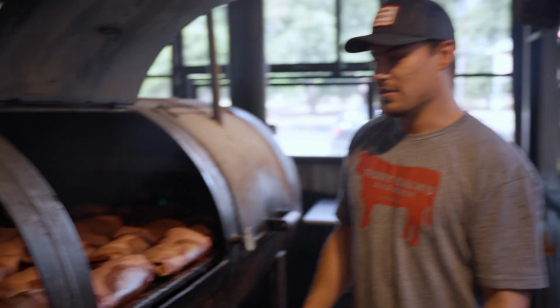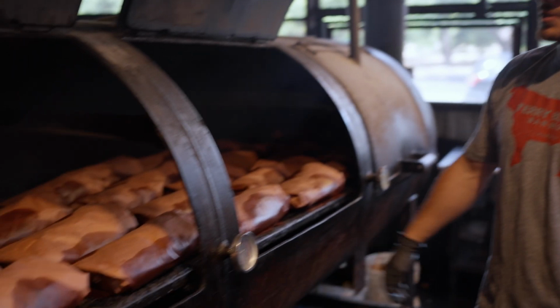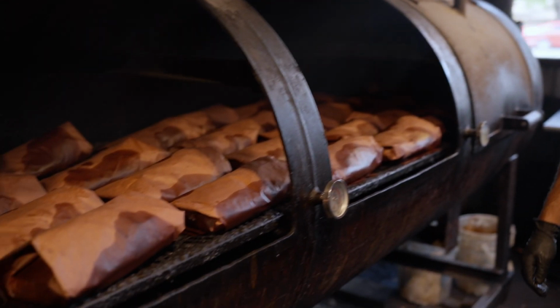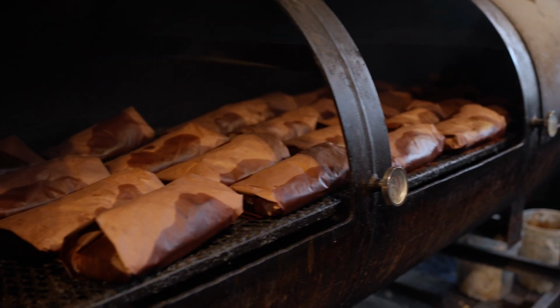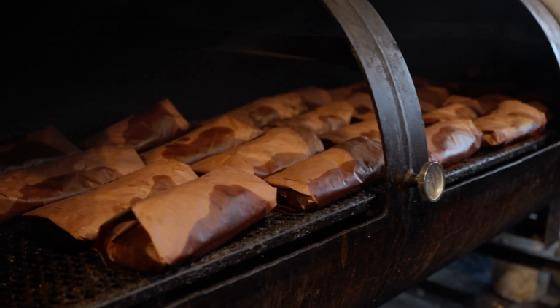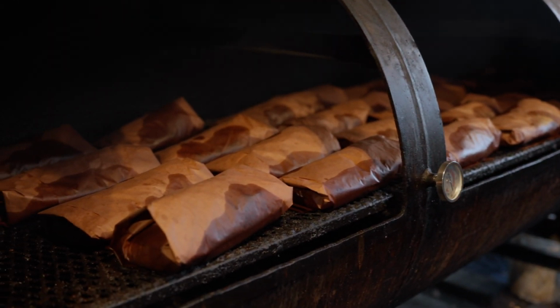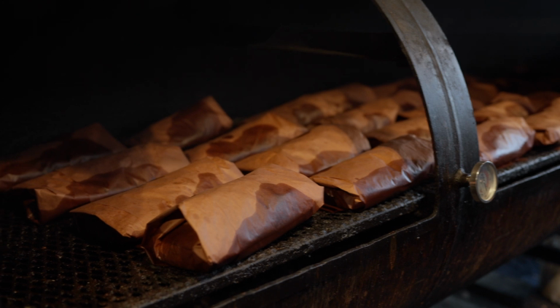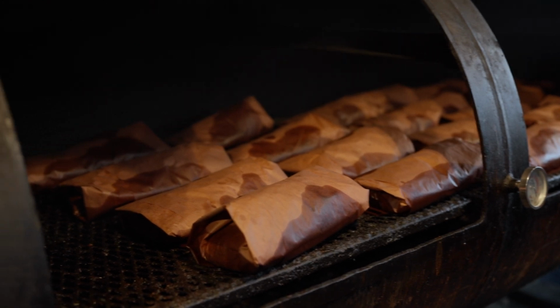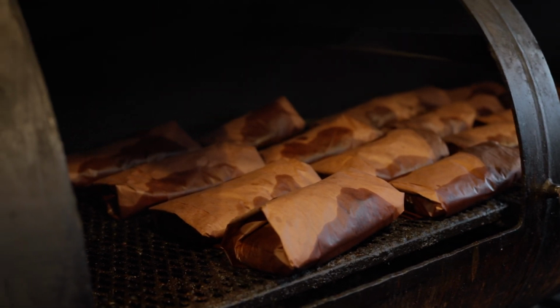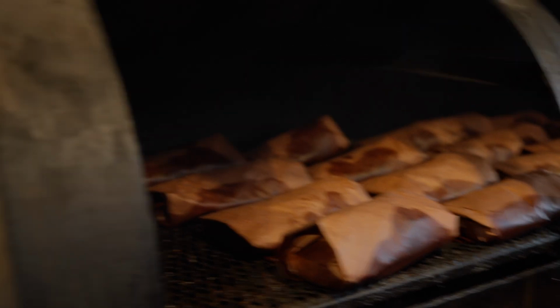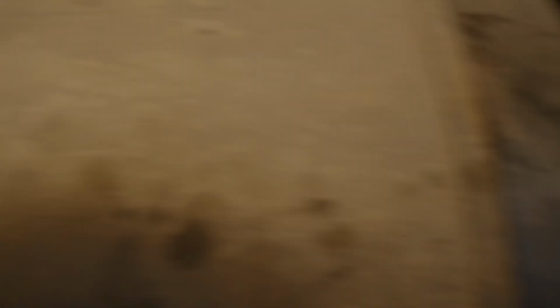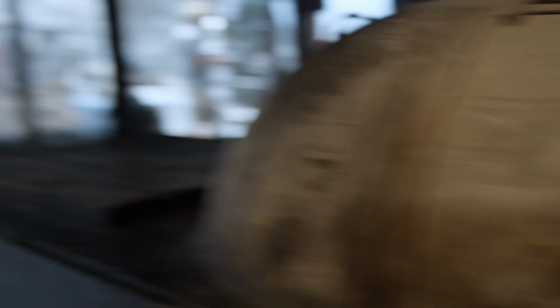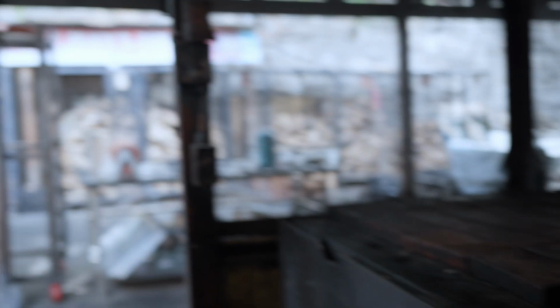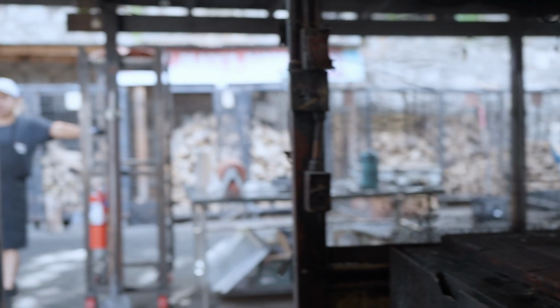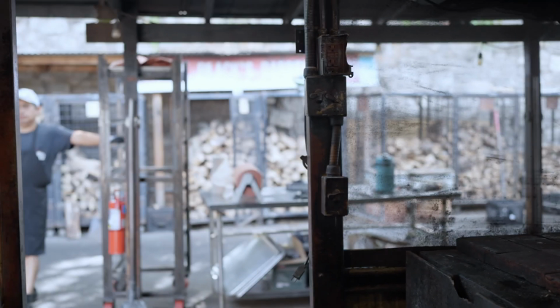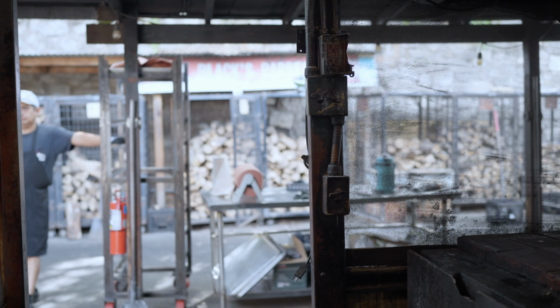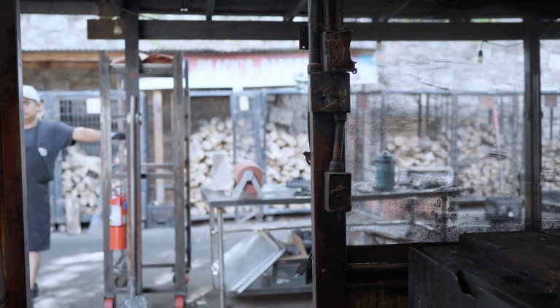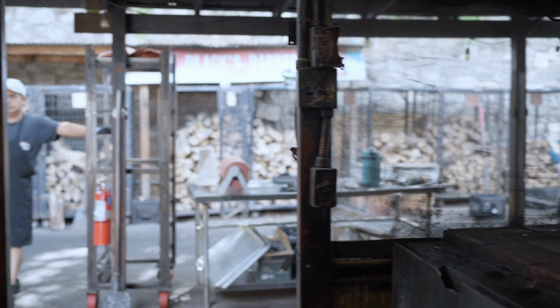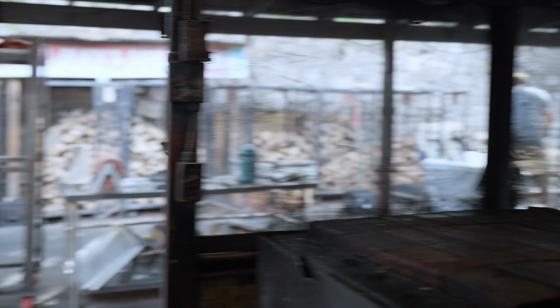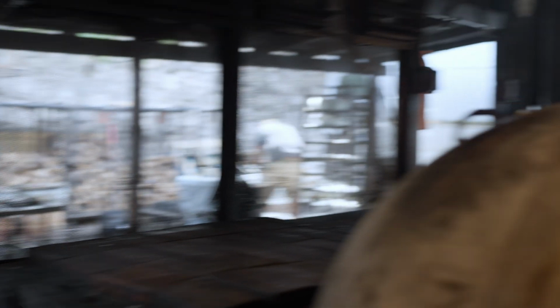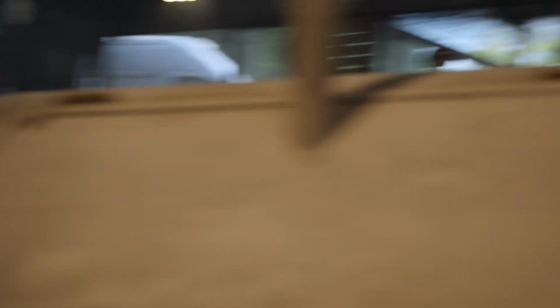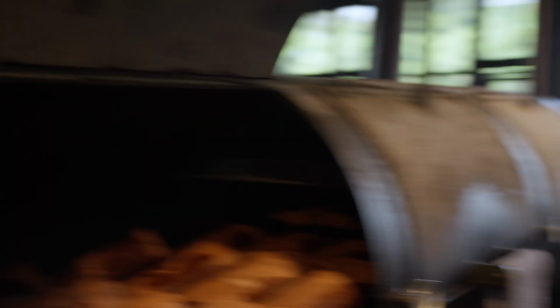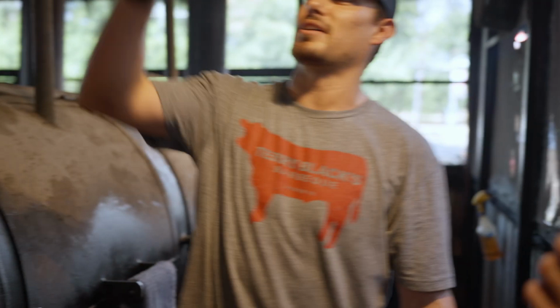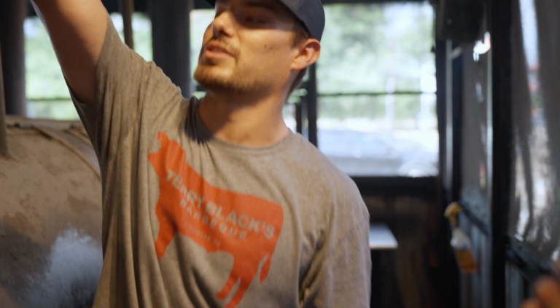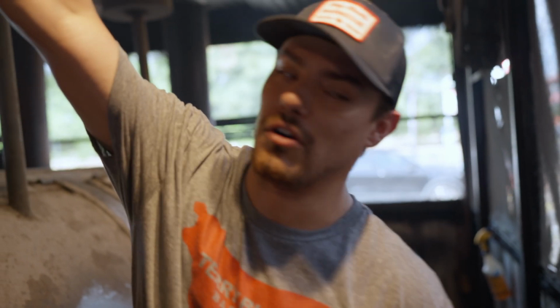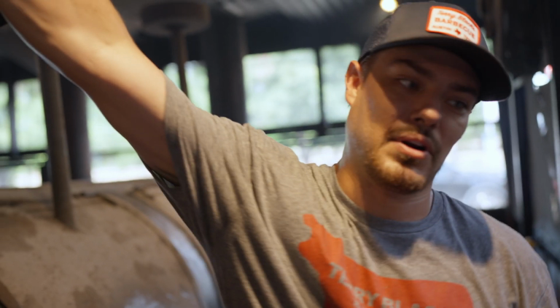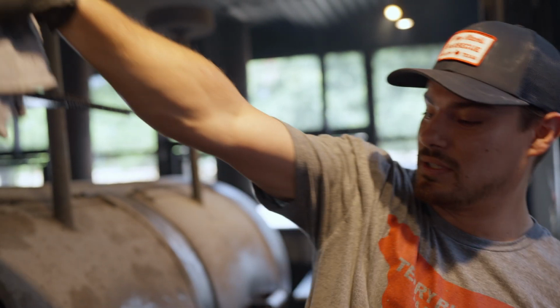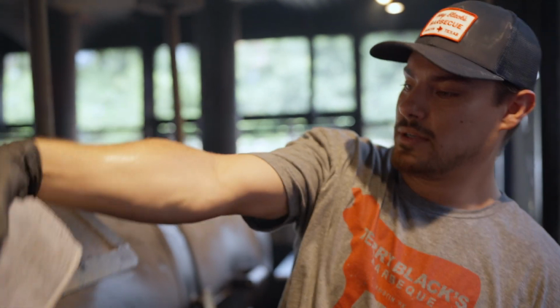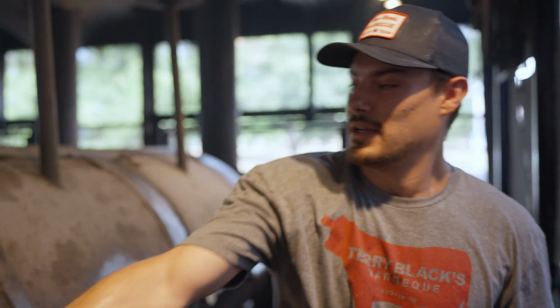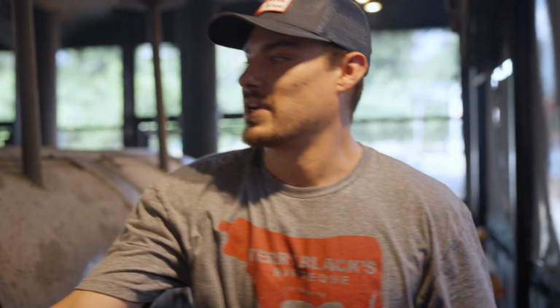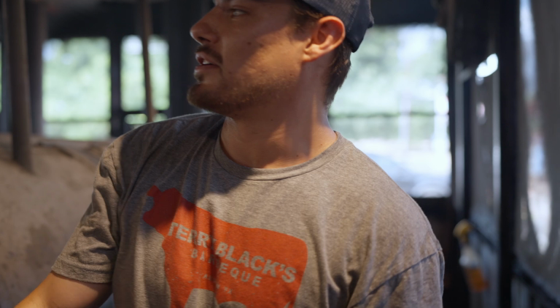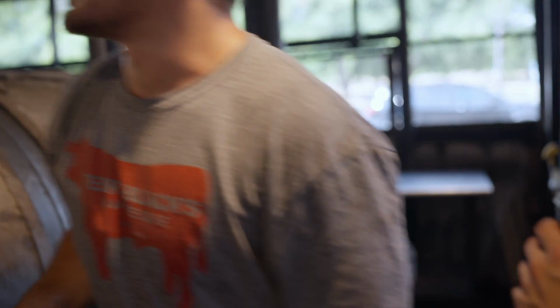Everything we do is kind of a long process. Our beef ribs that just came off are resting over there on that tray — those cook for about eight hours. Our pork ribs cook for about six hours, and our turkey and sausage cooks are all shorter cooks.